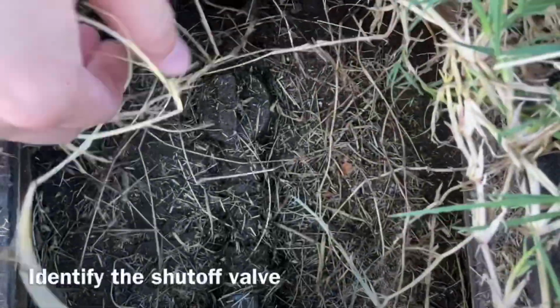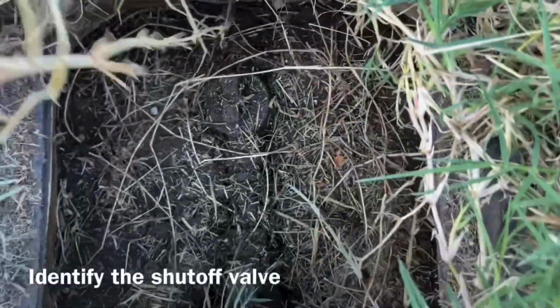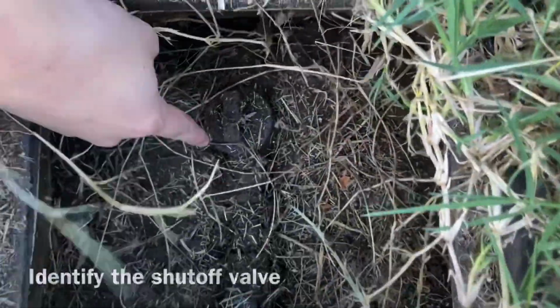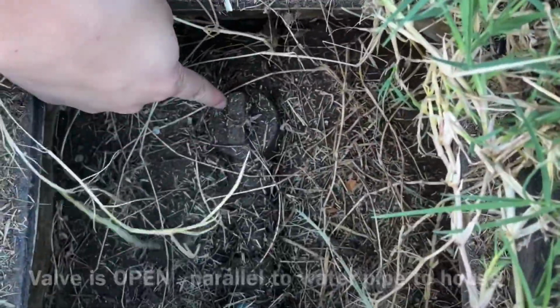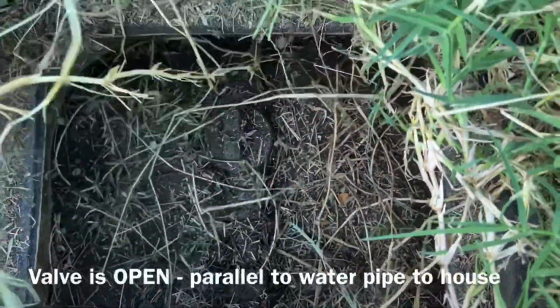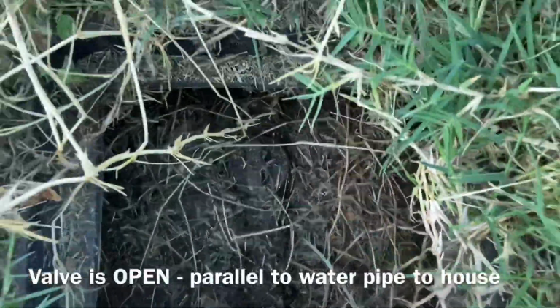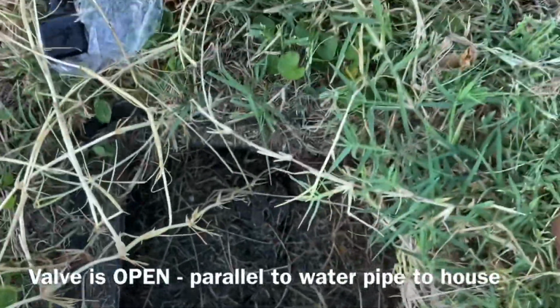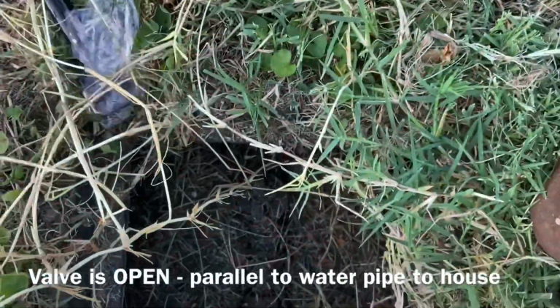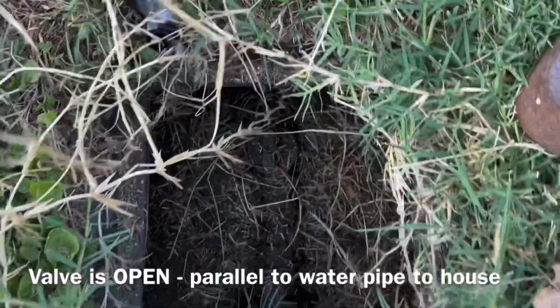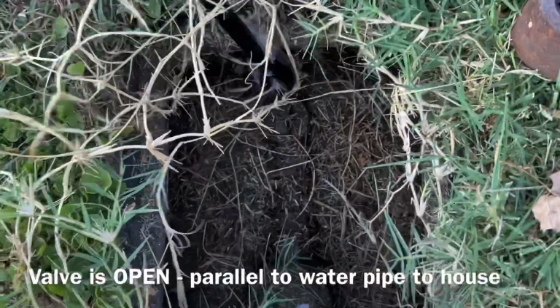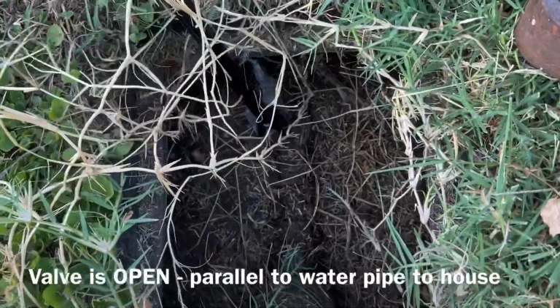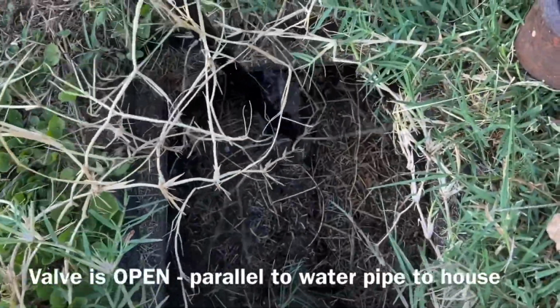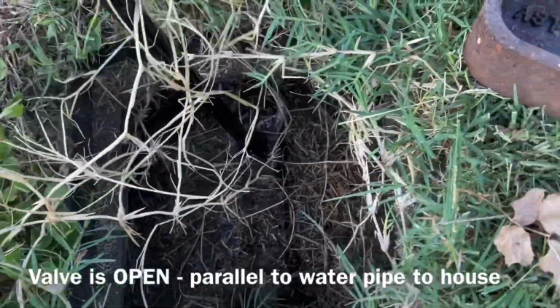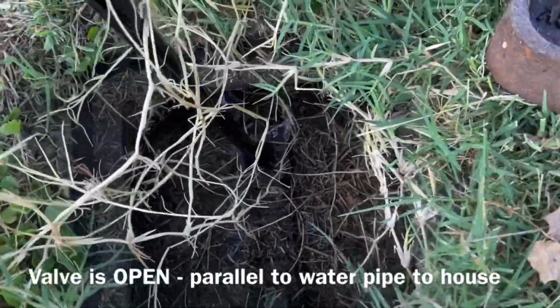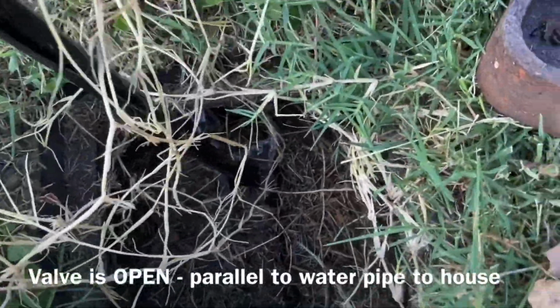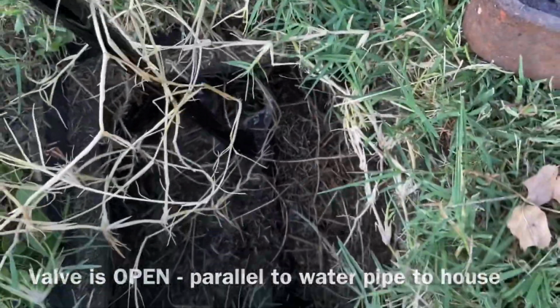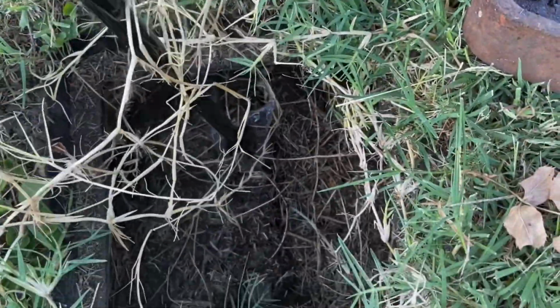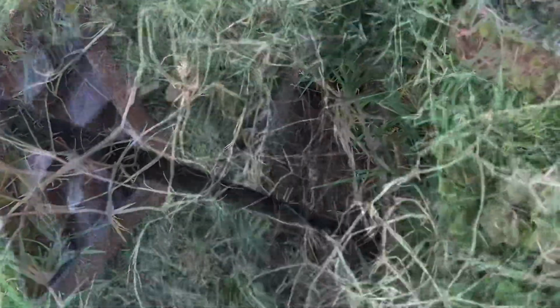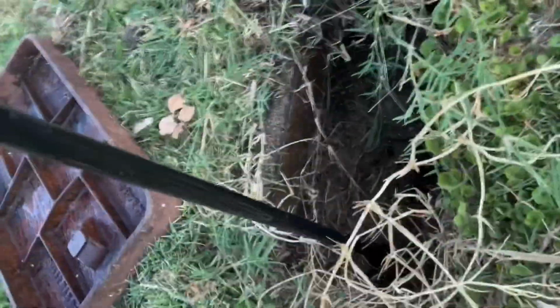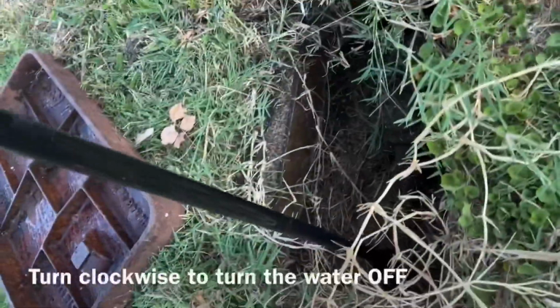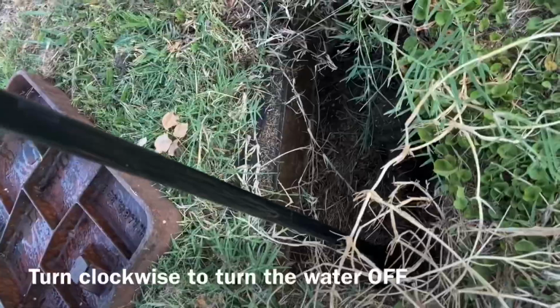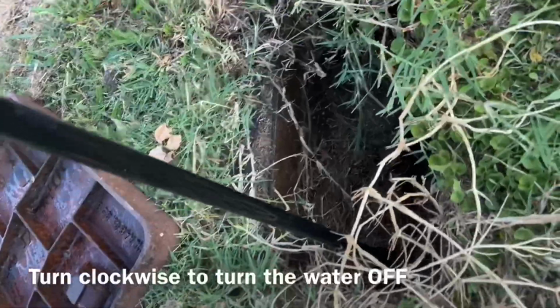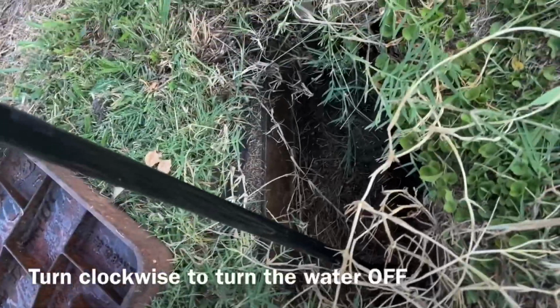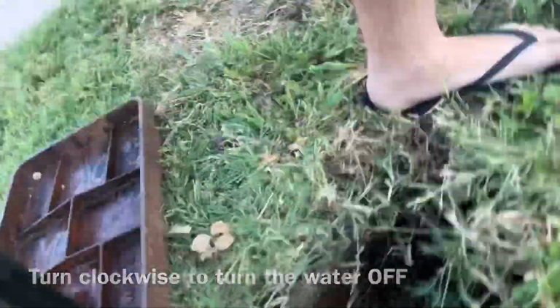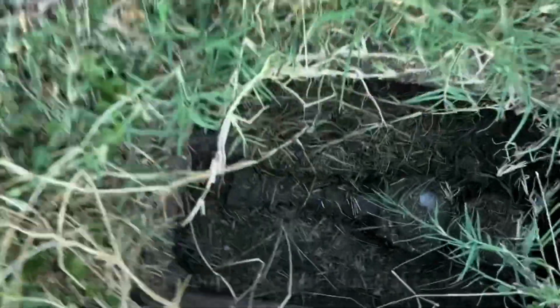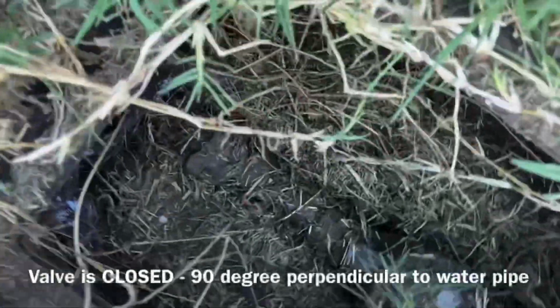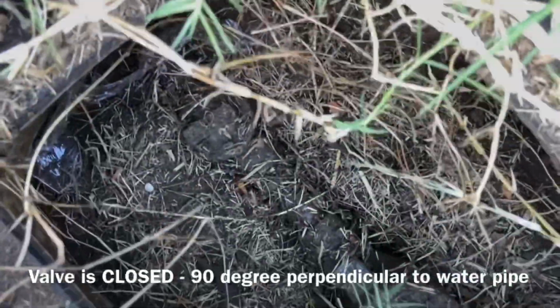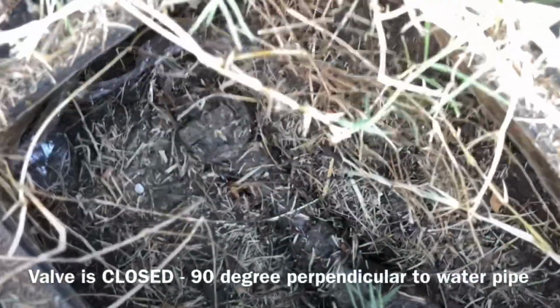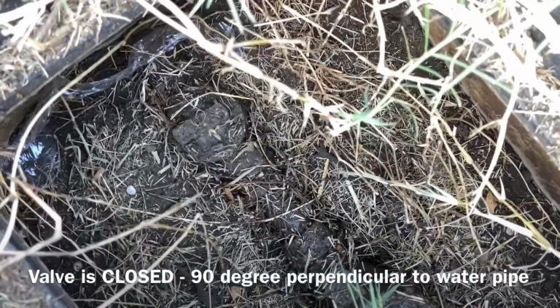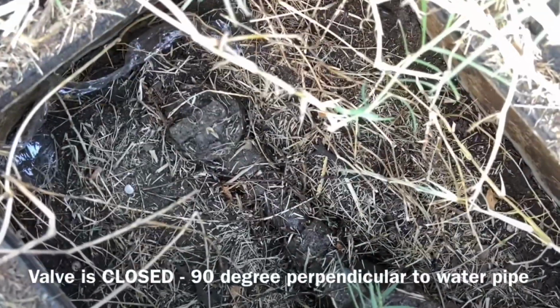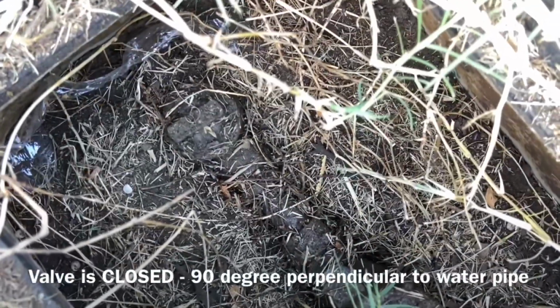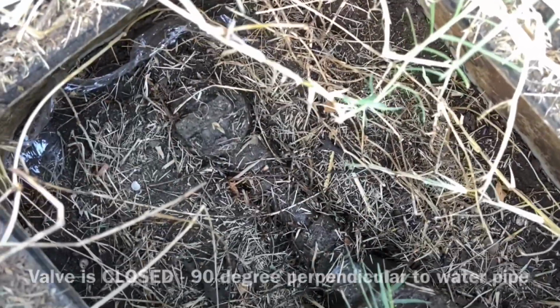Locate the shutoff valve, which looks like this. If it's parallel to the pipe going to your house, it's open. Now place the water meter key on top of it and rotate it 90 degrees clockwise until you have it perpendicular to the water pipe.